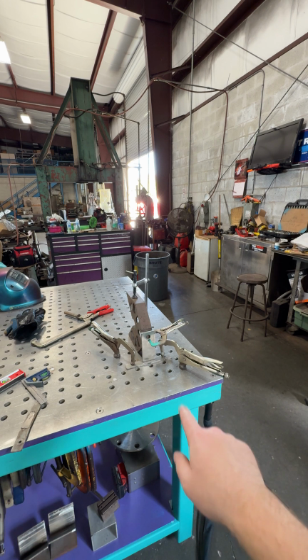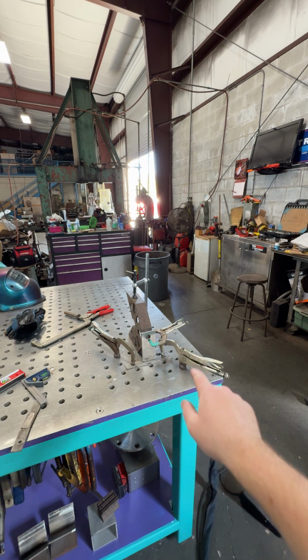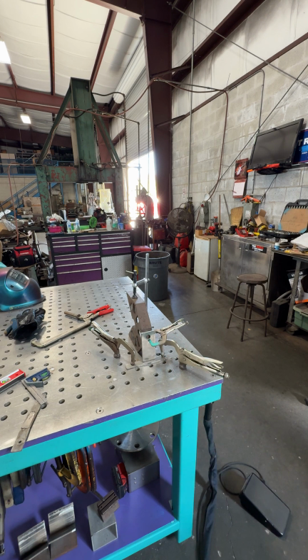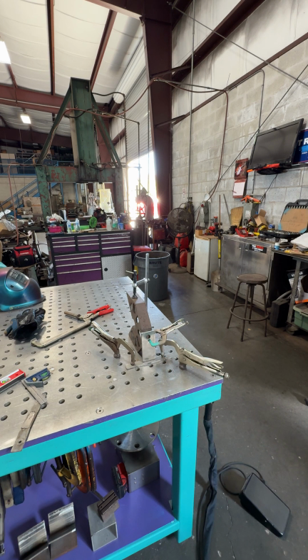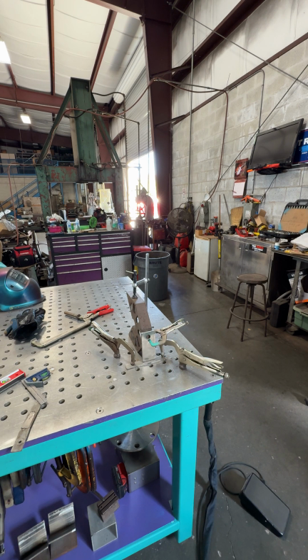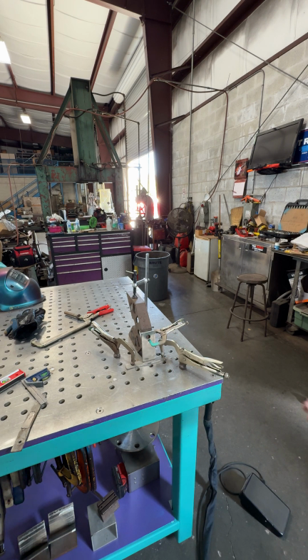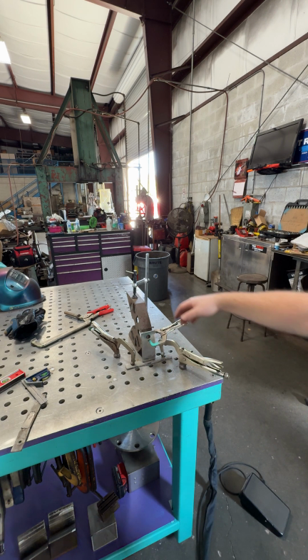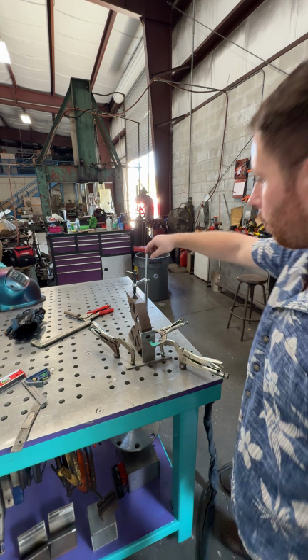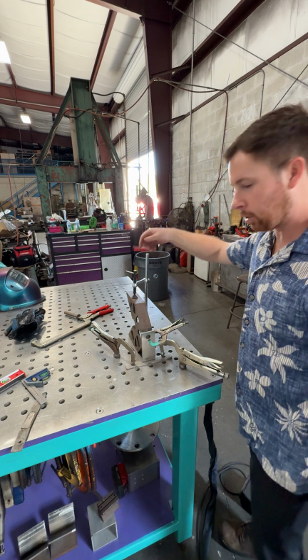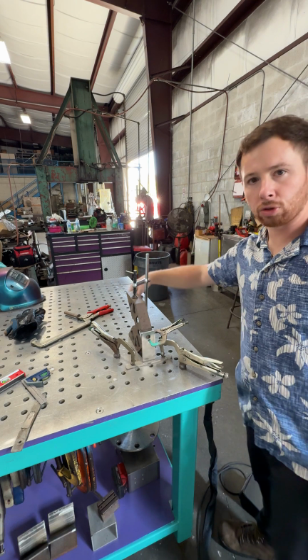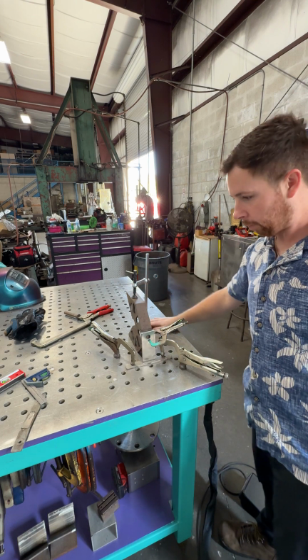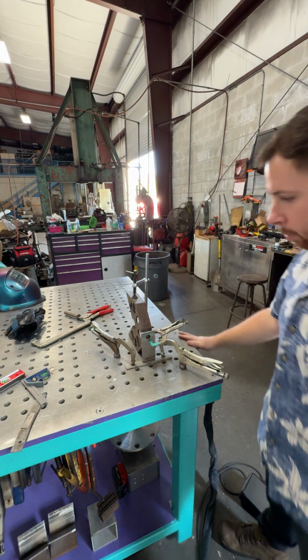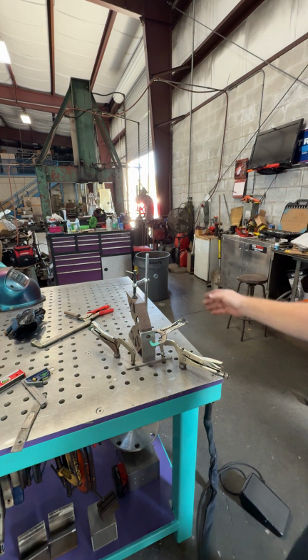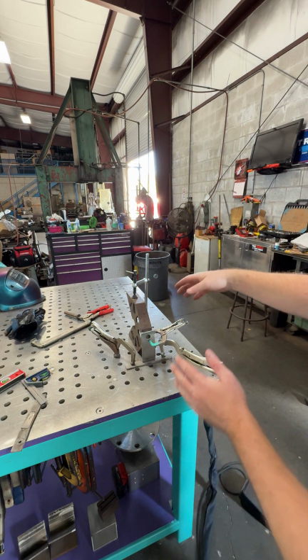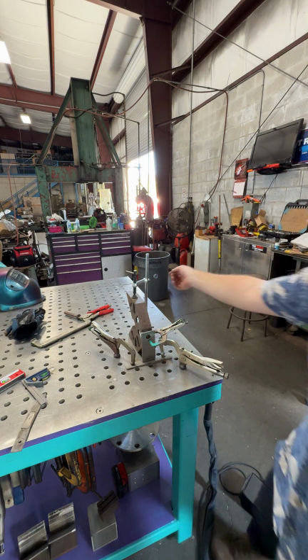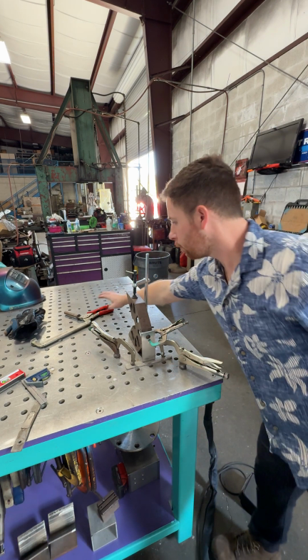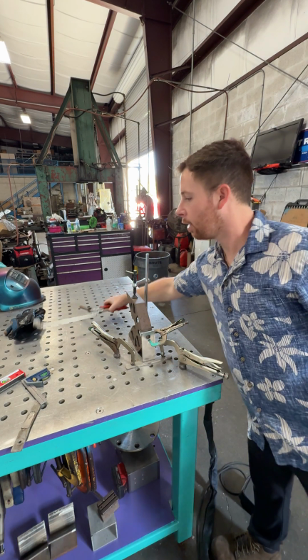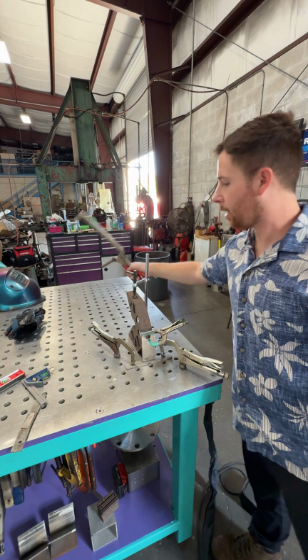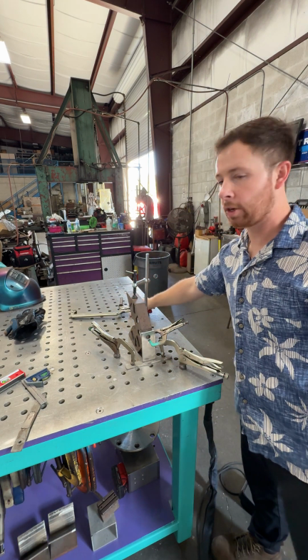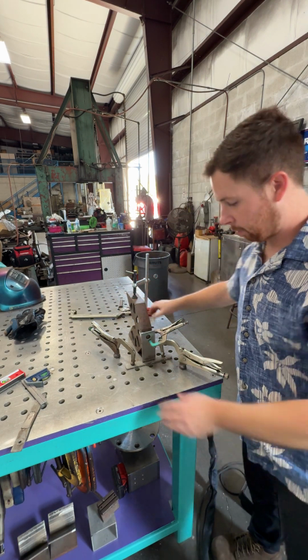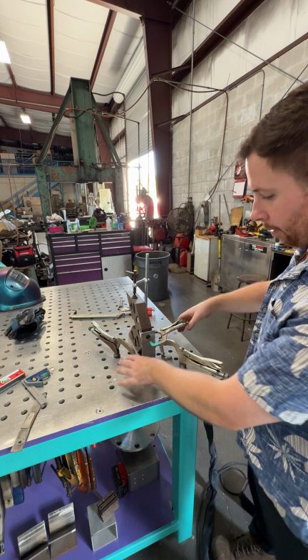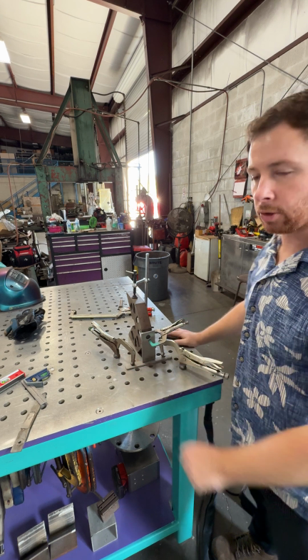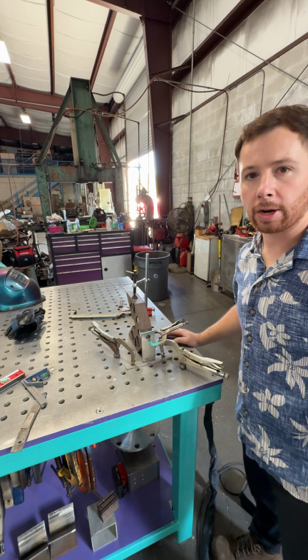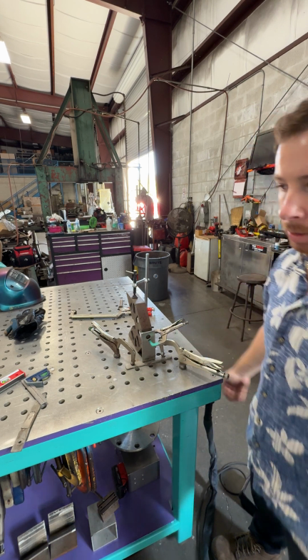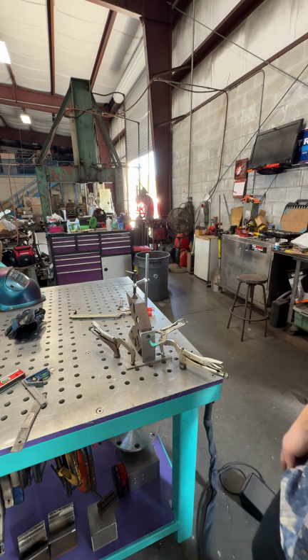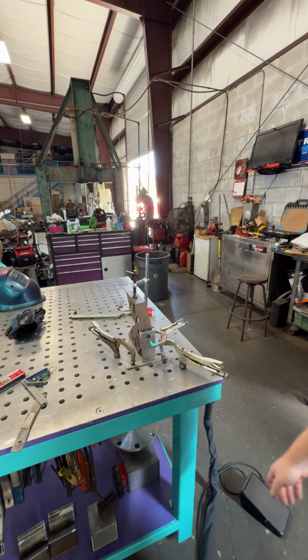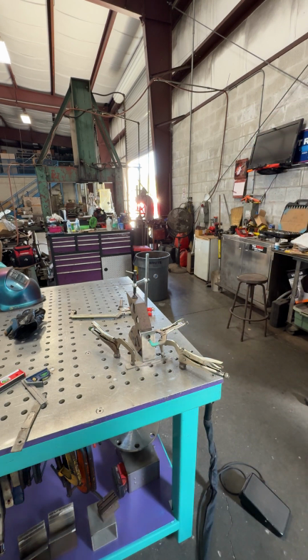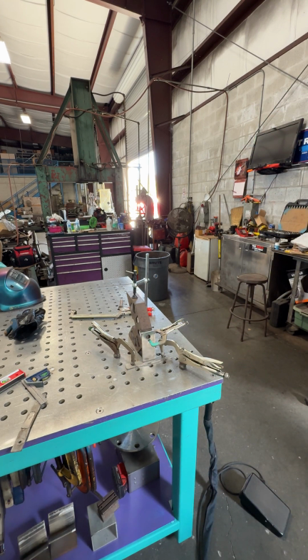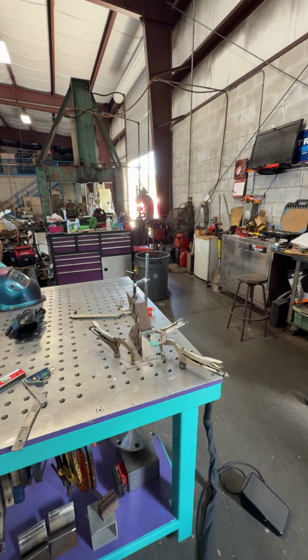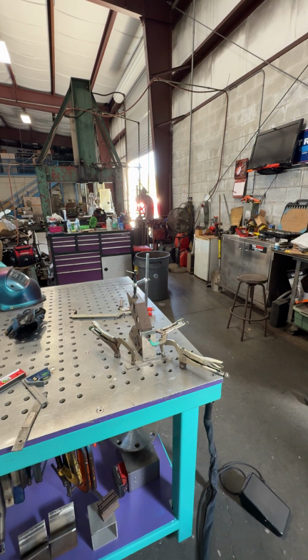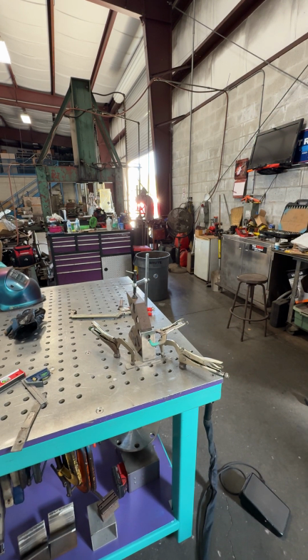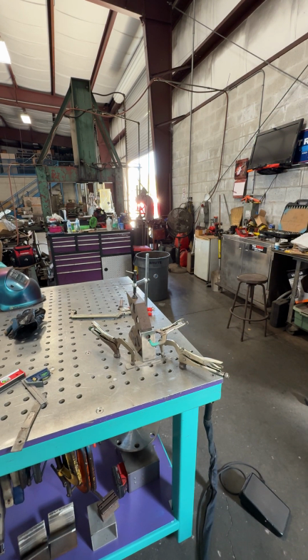That was pretty easy. I battled with this stupid thing for a little bit, but if I would have positioned the first clamp down first and worked everything else around that, it would have been a lot easier. But yeah, it is what it is.